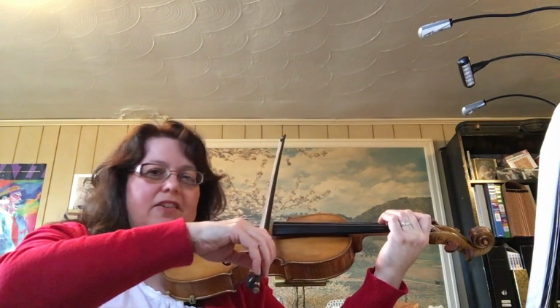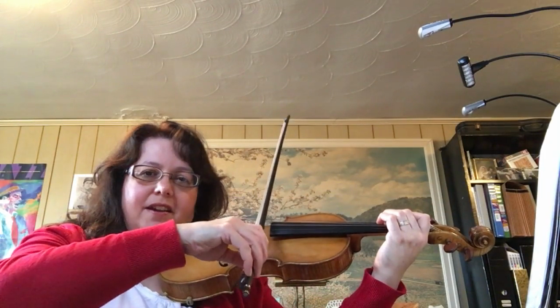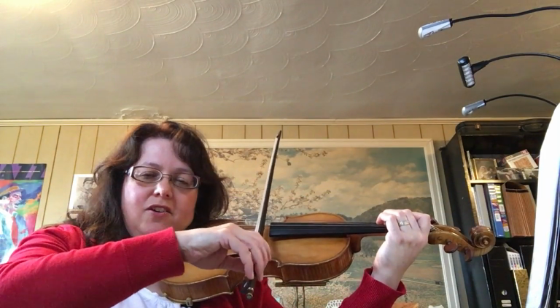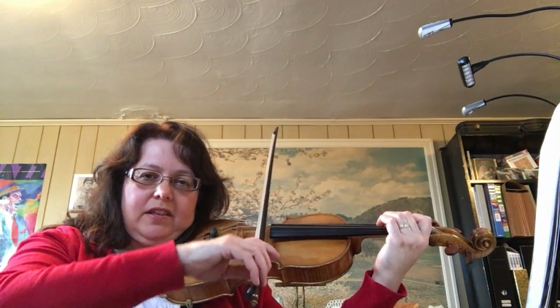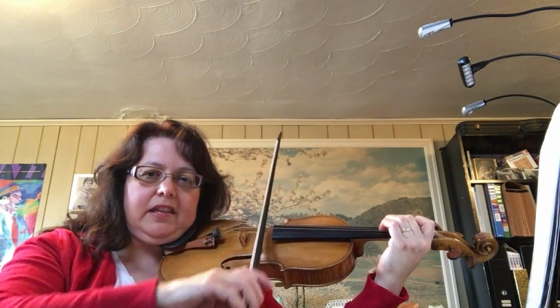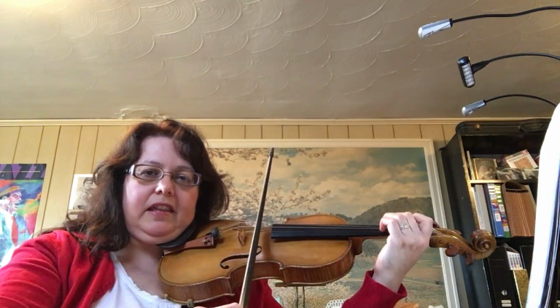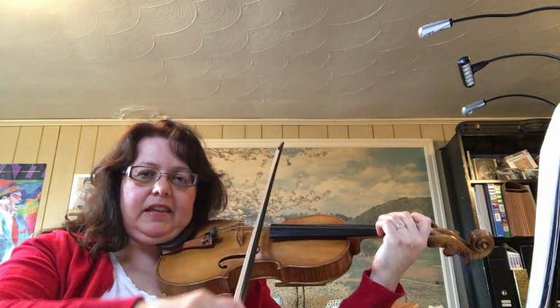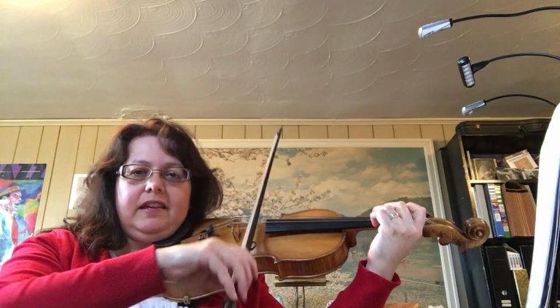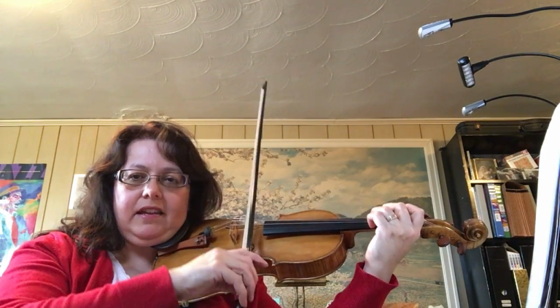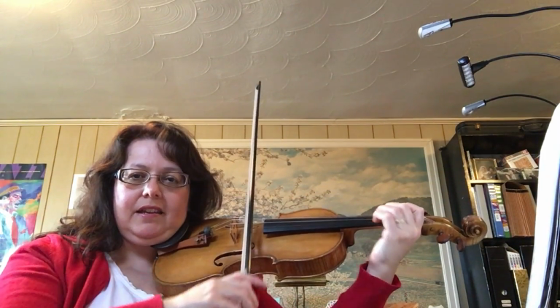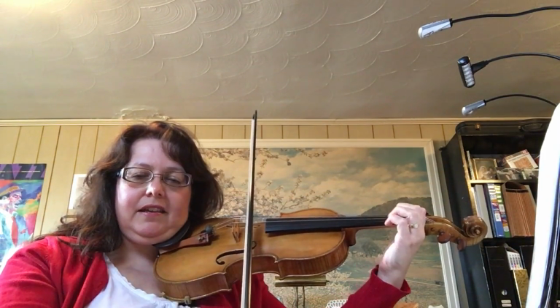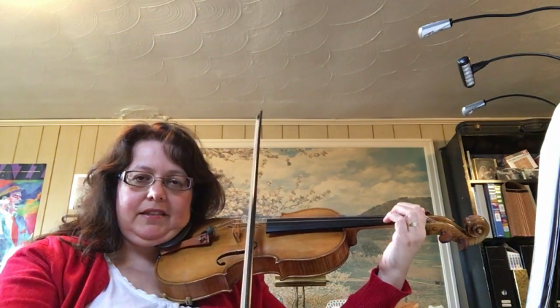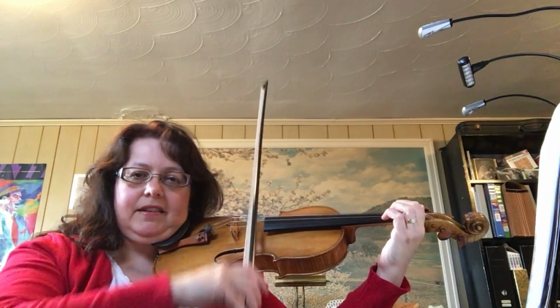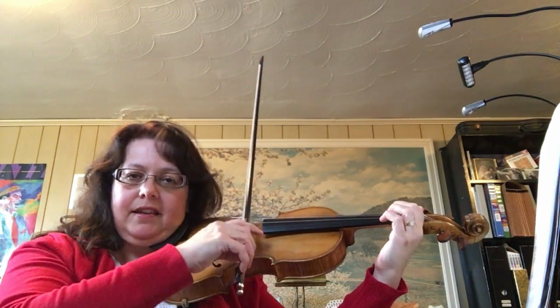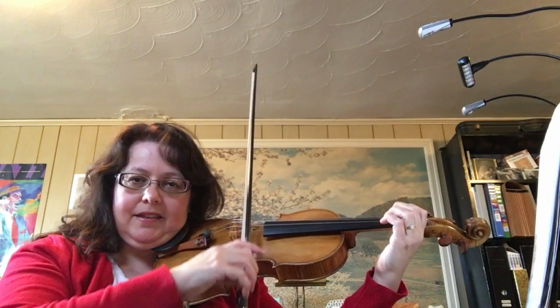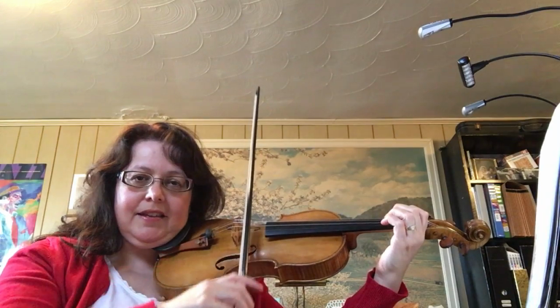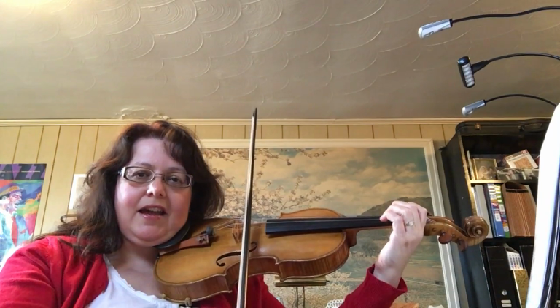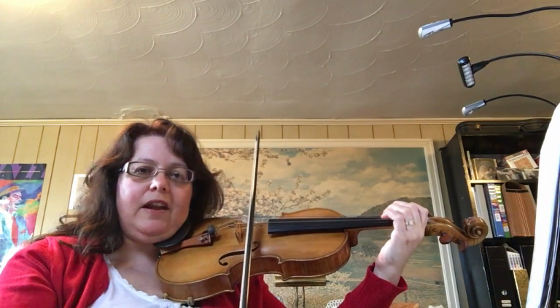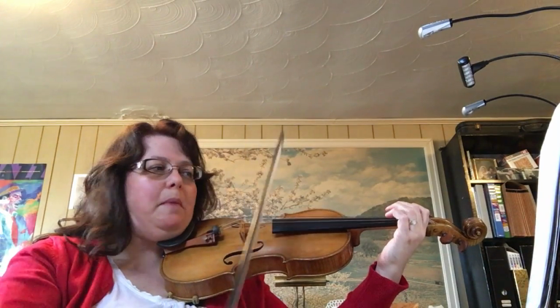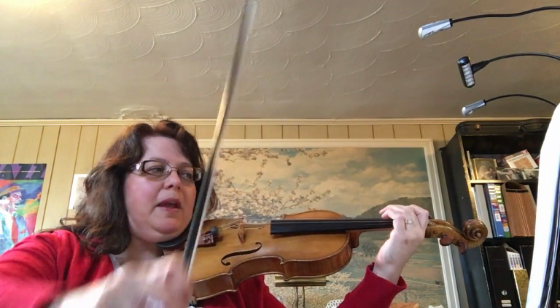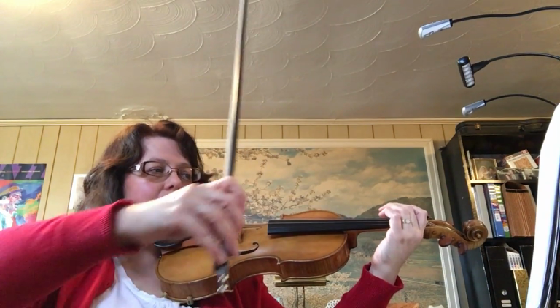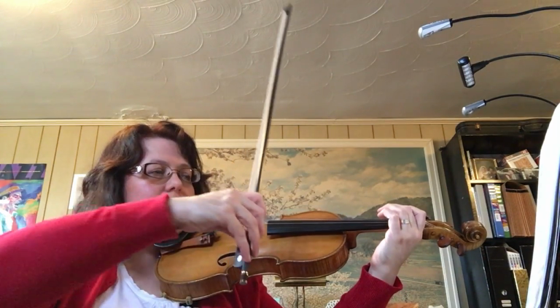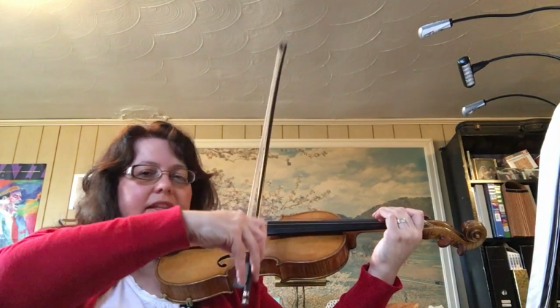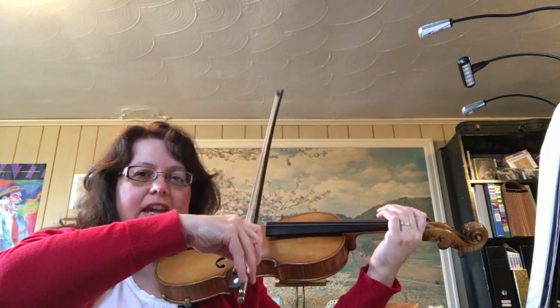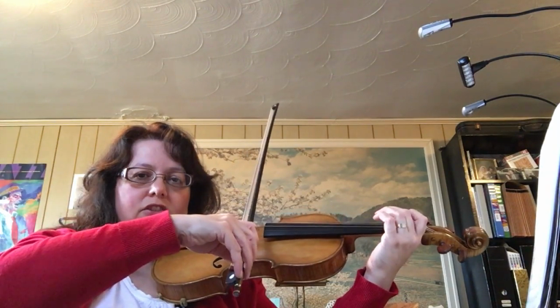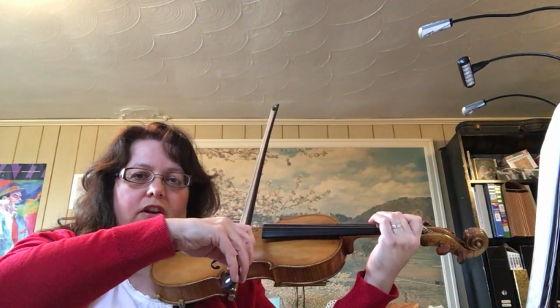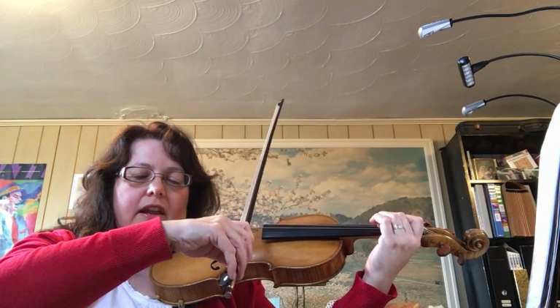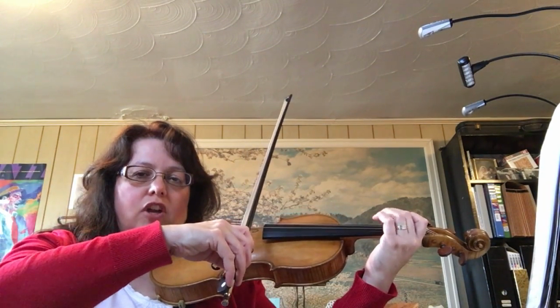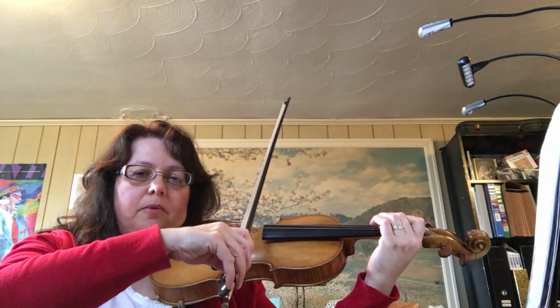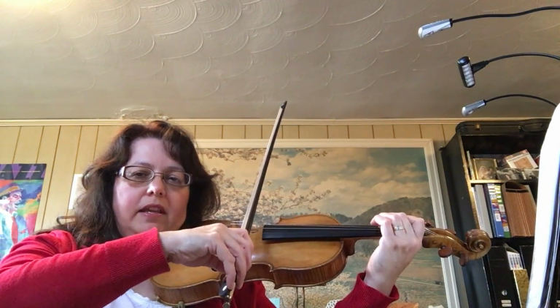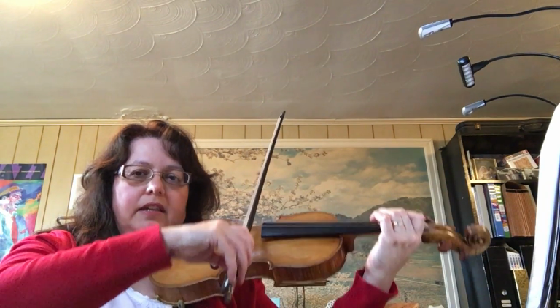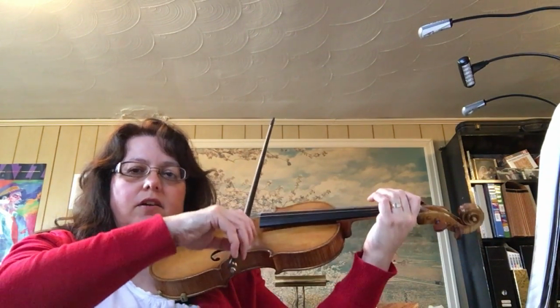Here I go. Remember that part? Let's do that together starting on F-sharp. Ready, go.